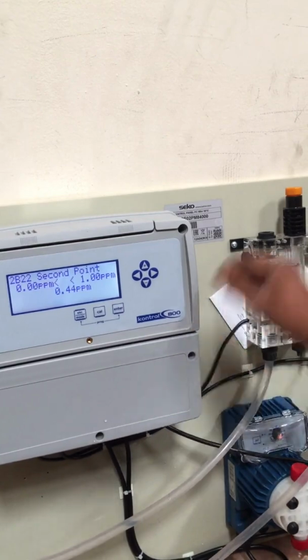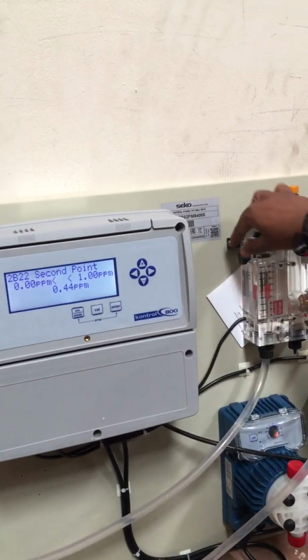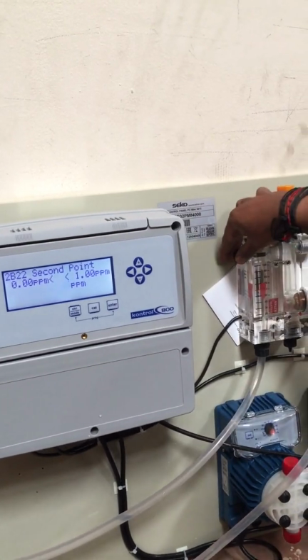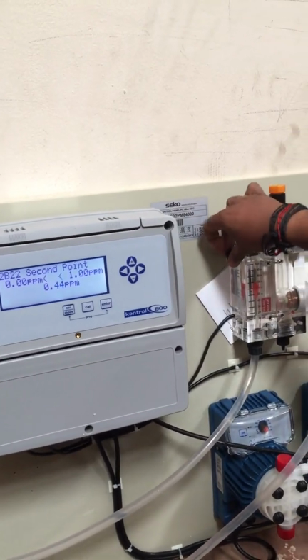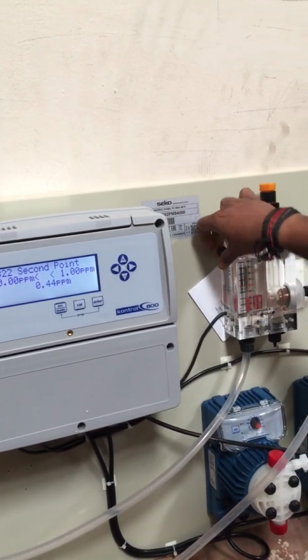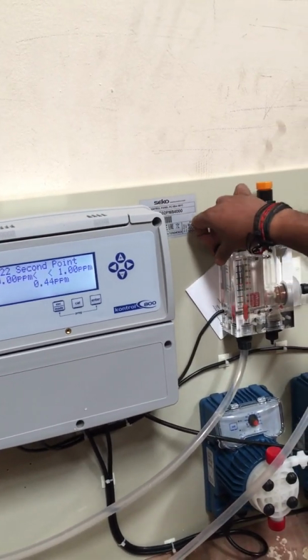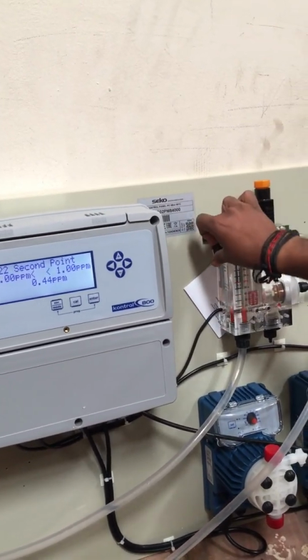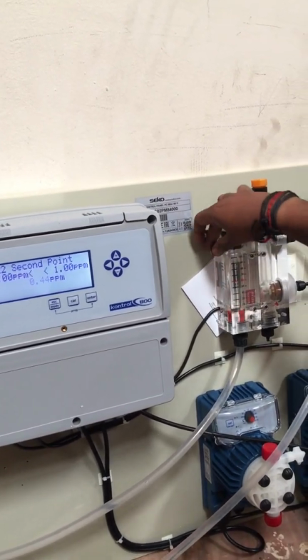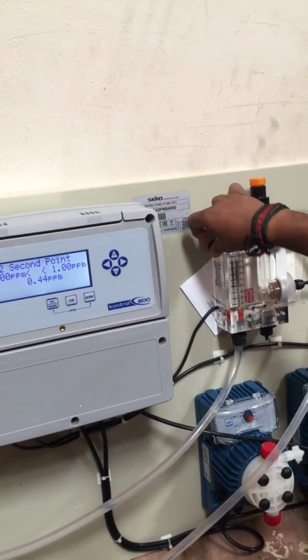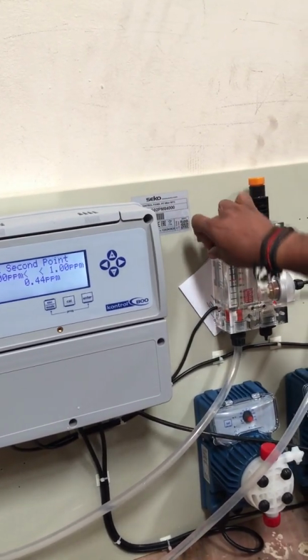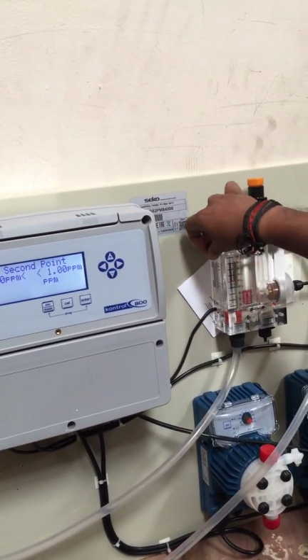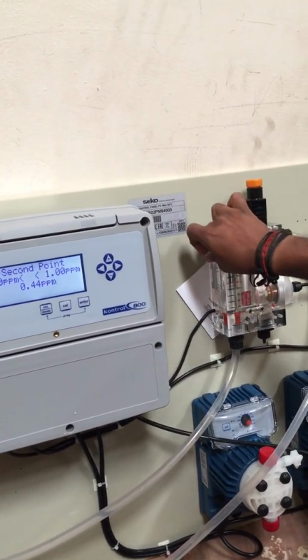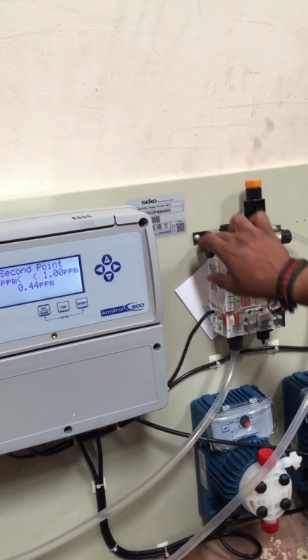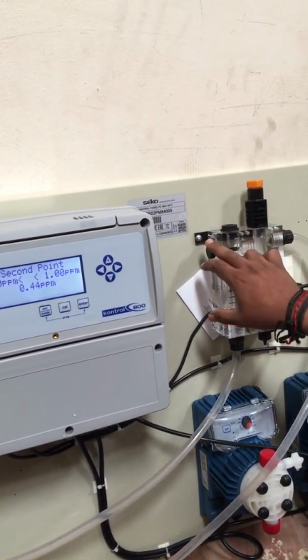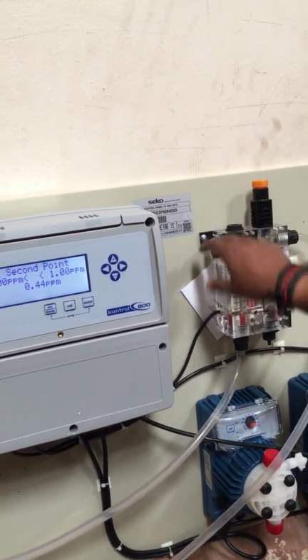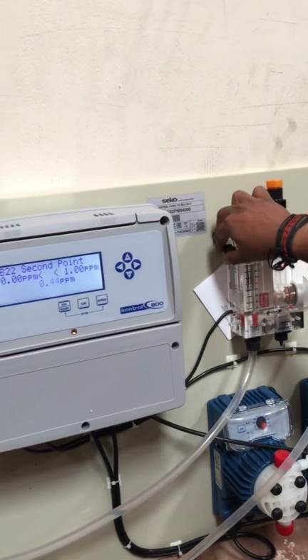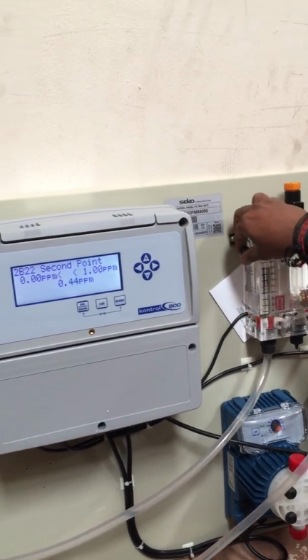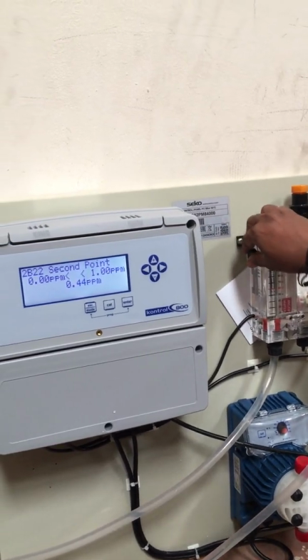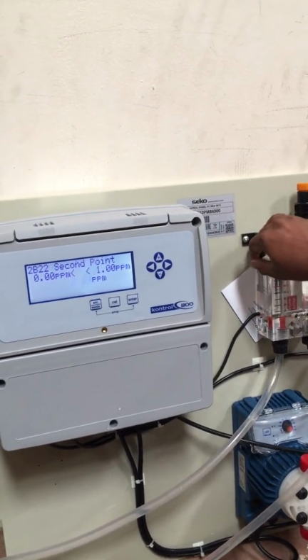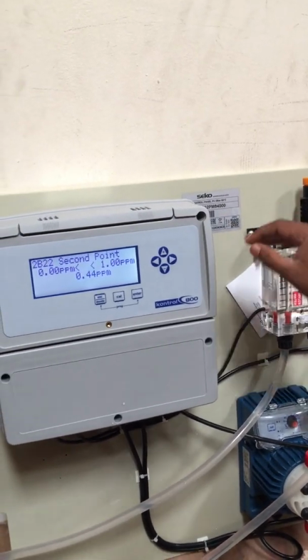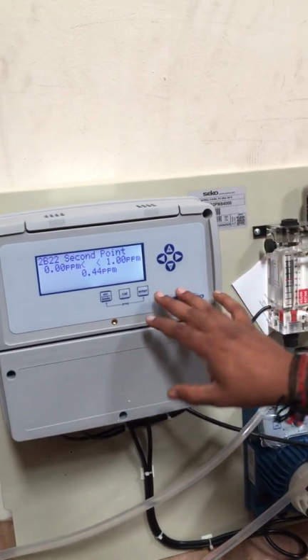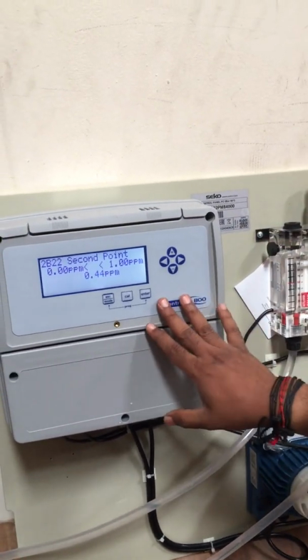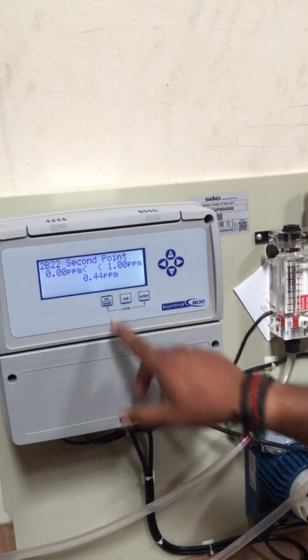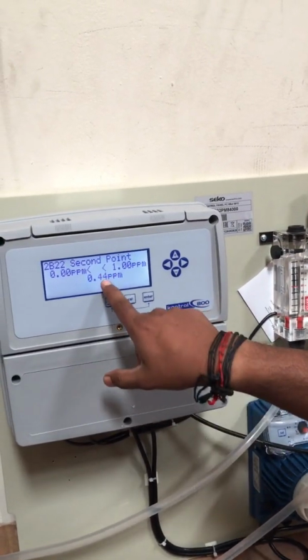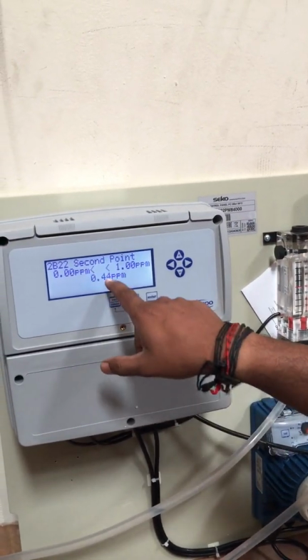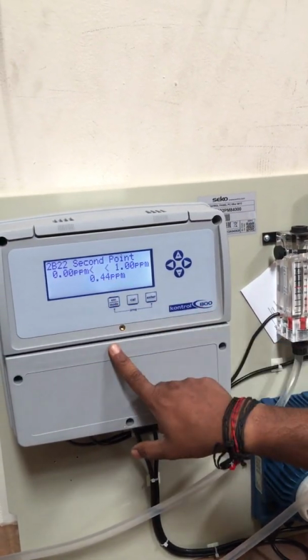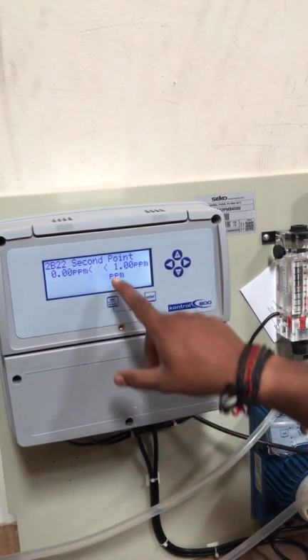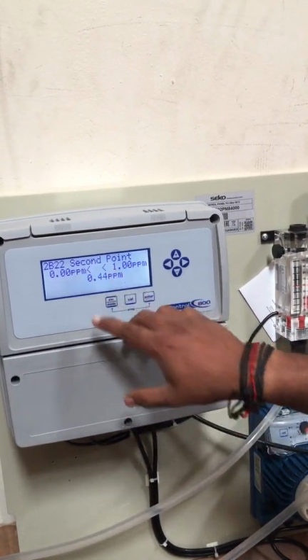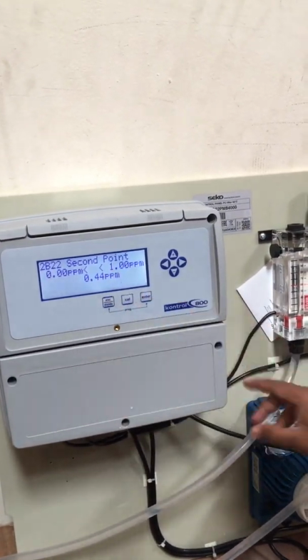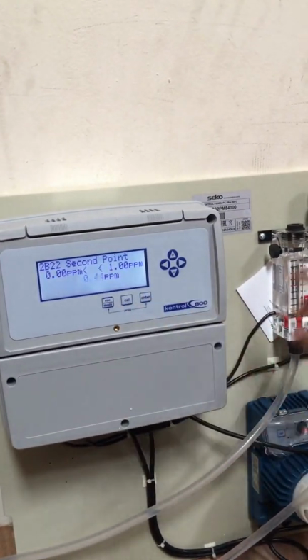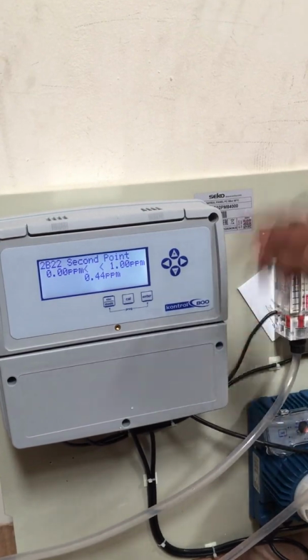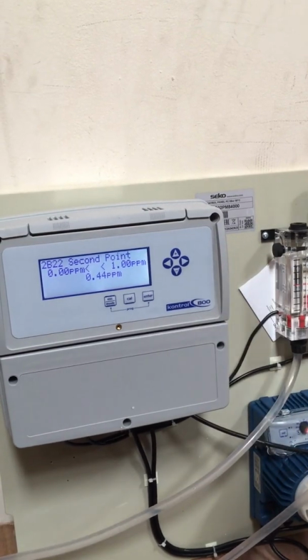Then close the flow rate and wait for 15 to 20 minutes. The reading will reduce — once it has reduced, we have to enter the second point.